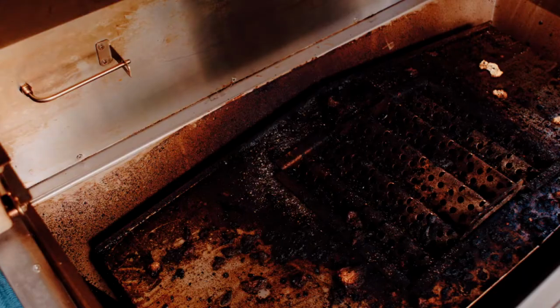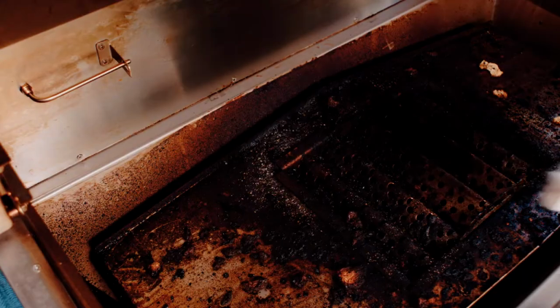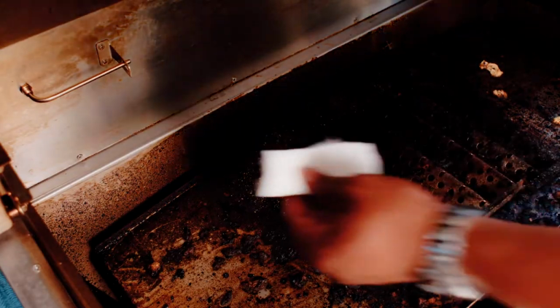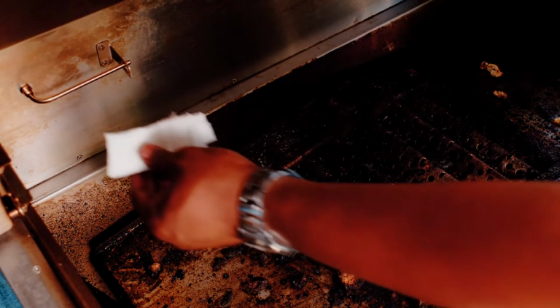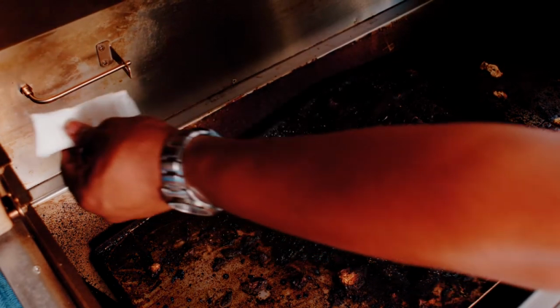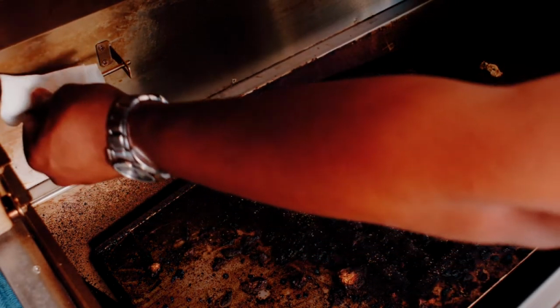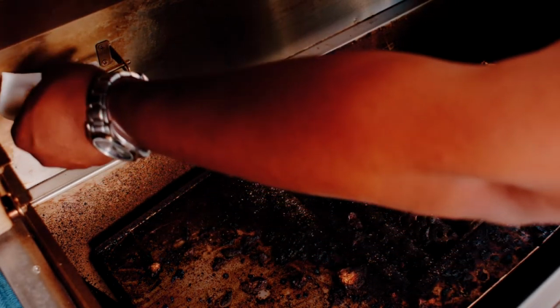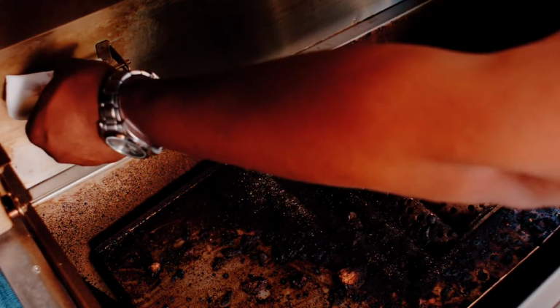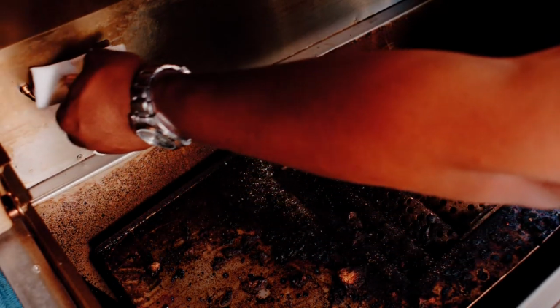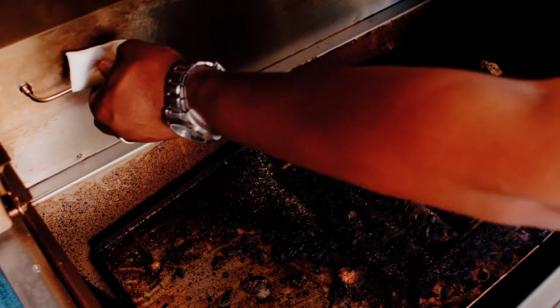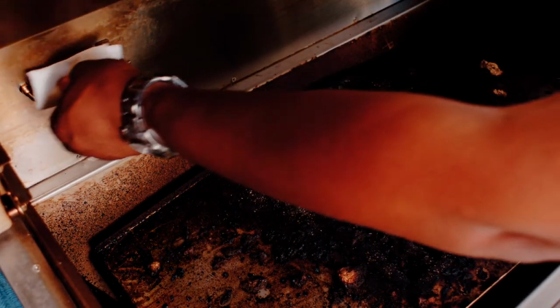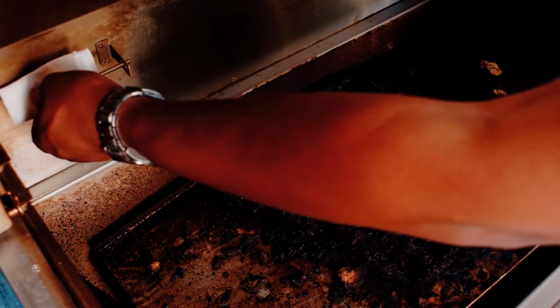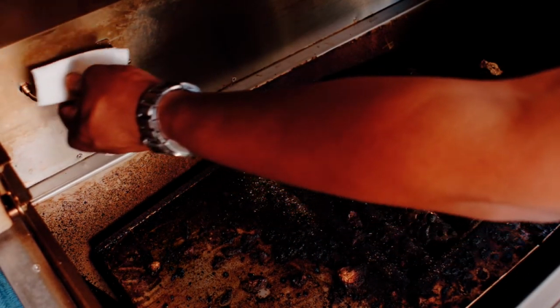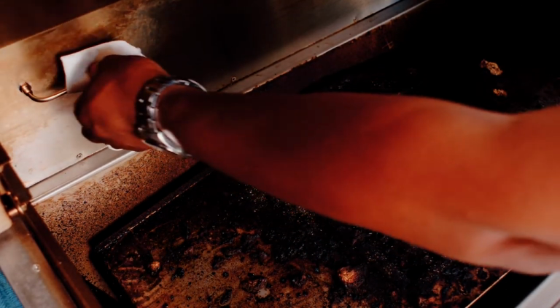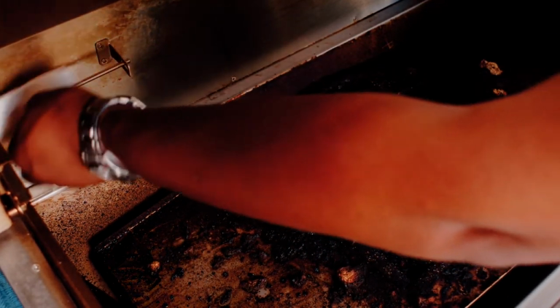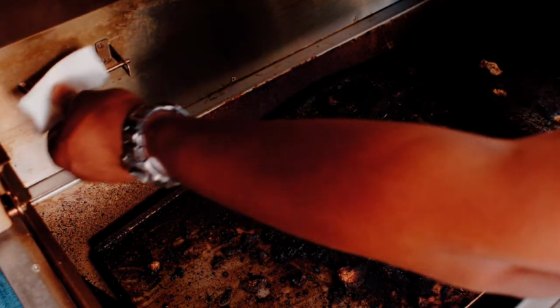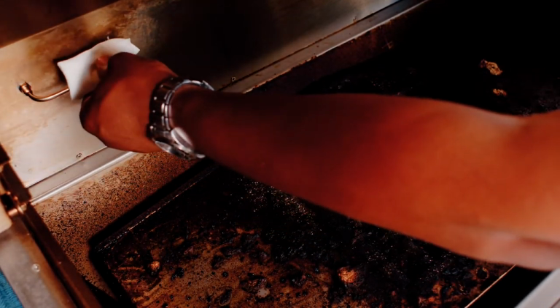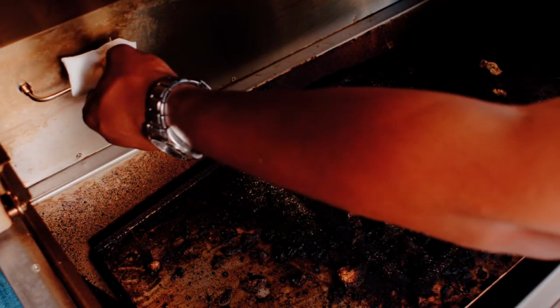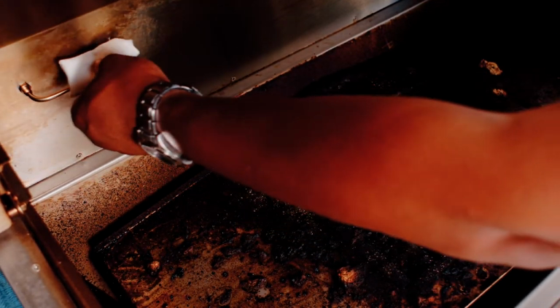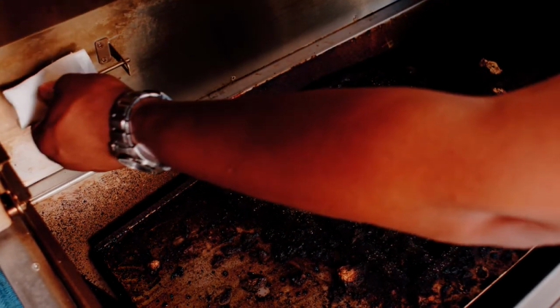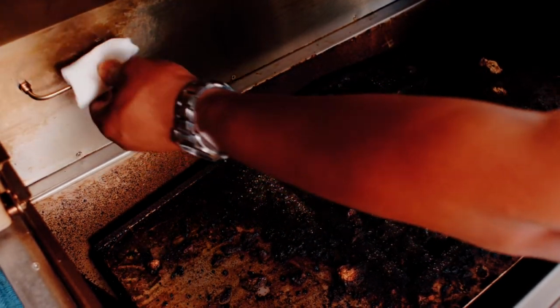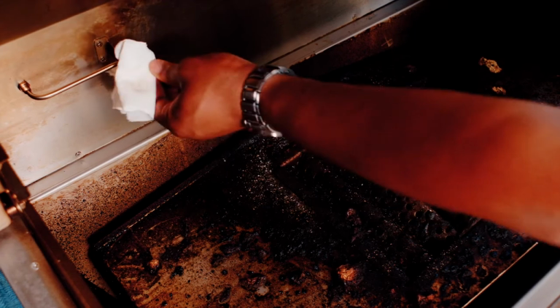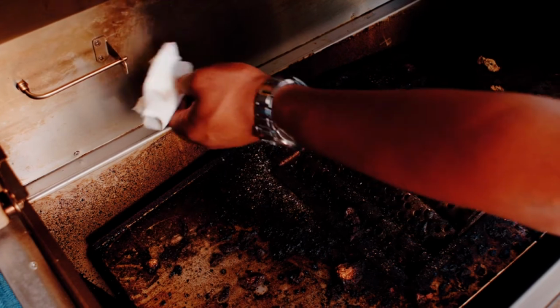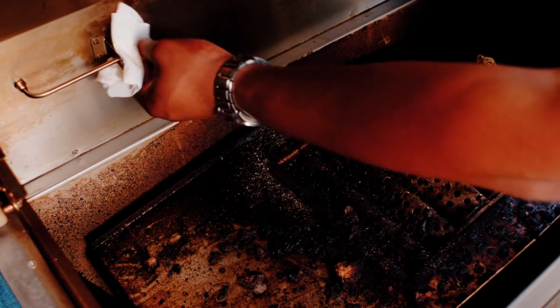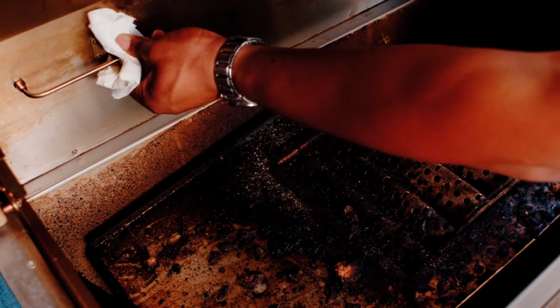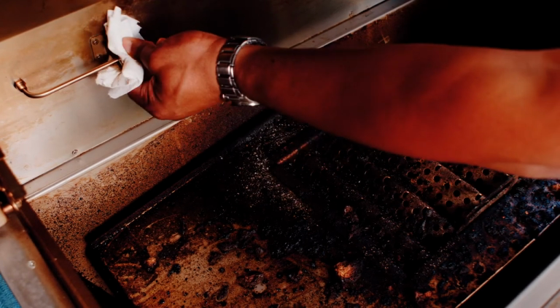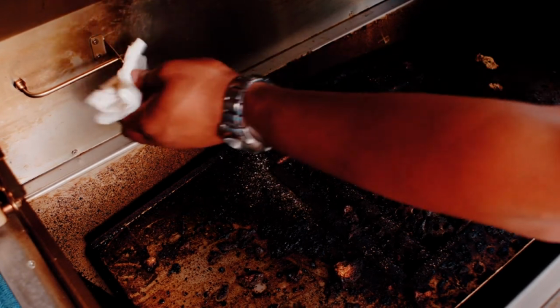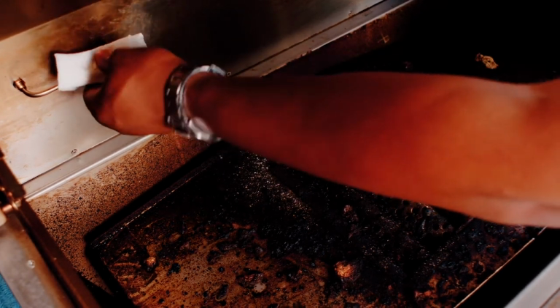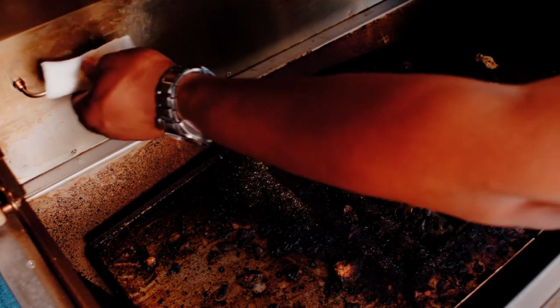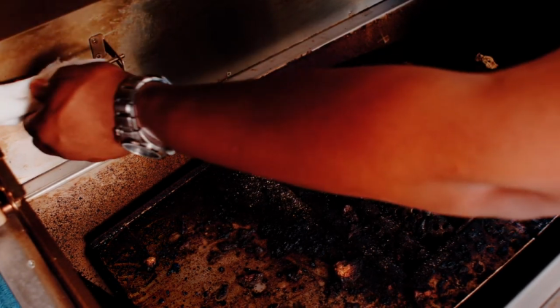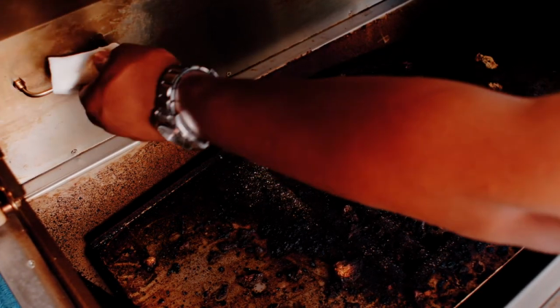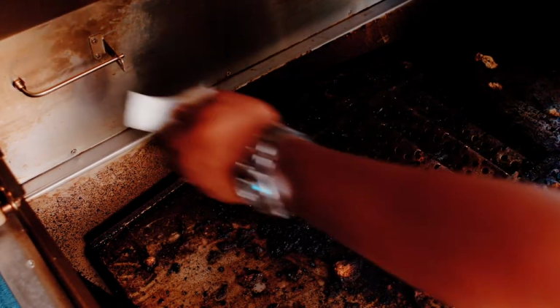On the back of your grill, you have a temperature probe. Periodically, when you clean the grill, you're going to want to wipe this down just to make sure there's no grease buildup on the temp probe itself.